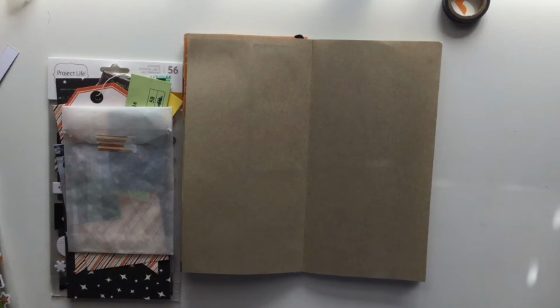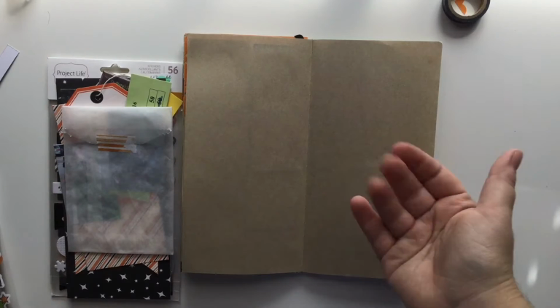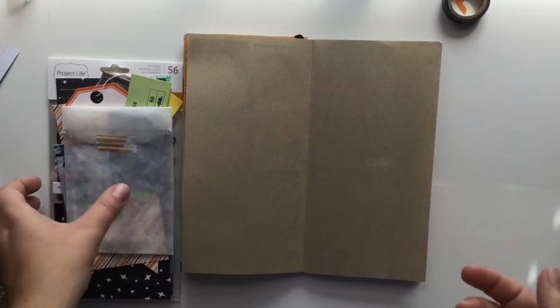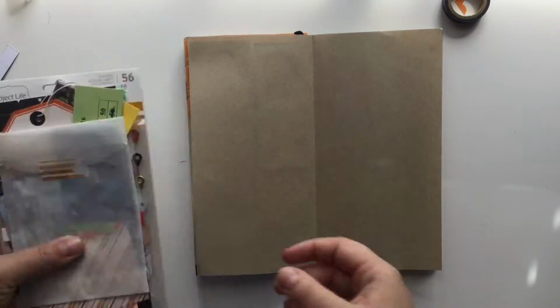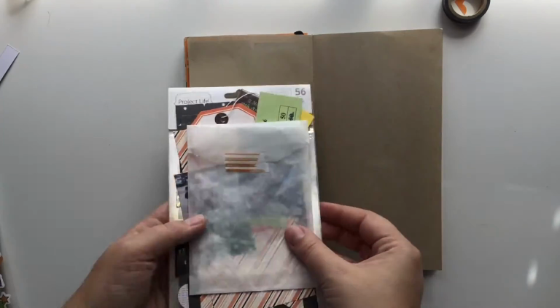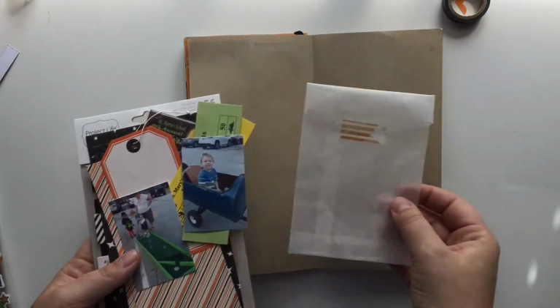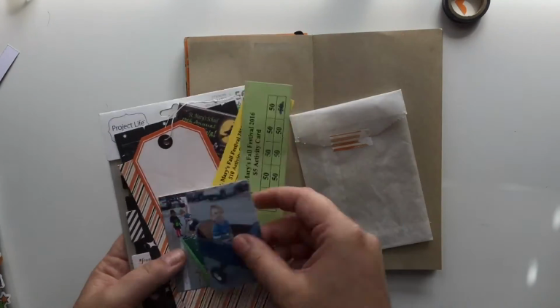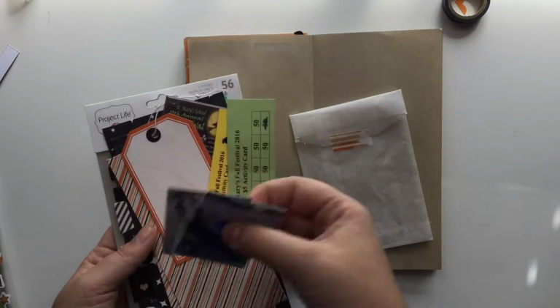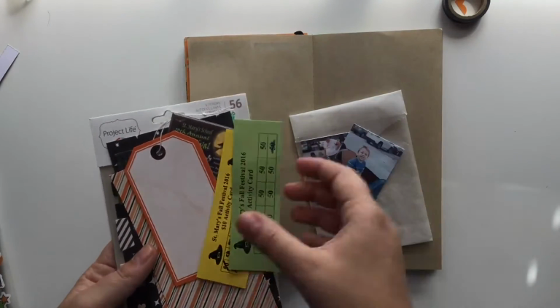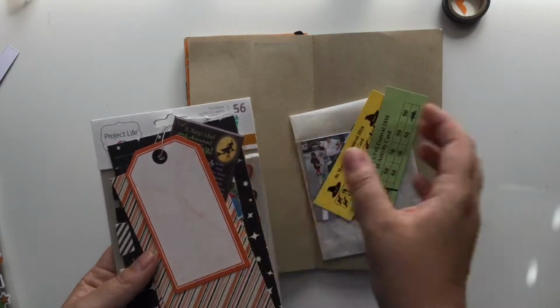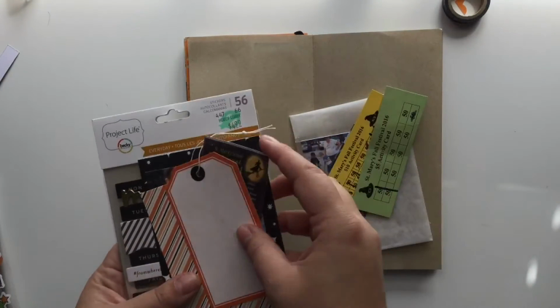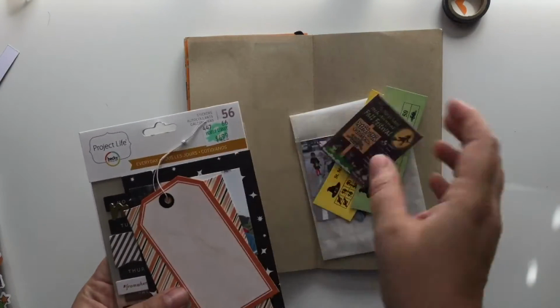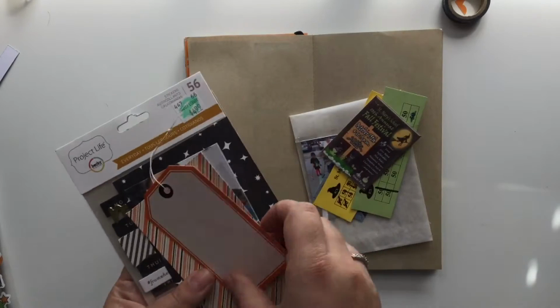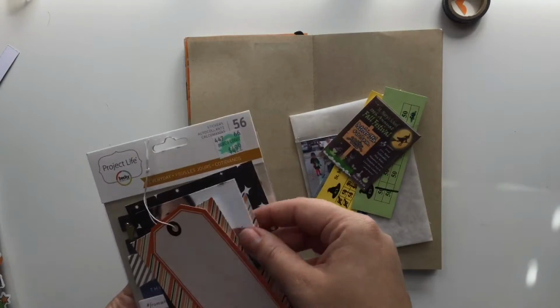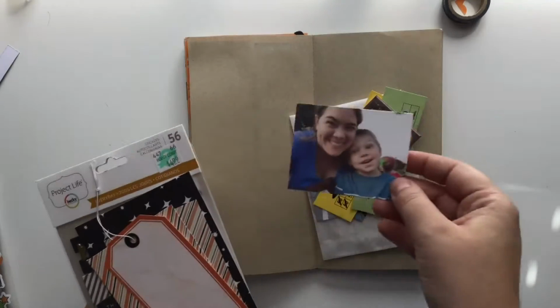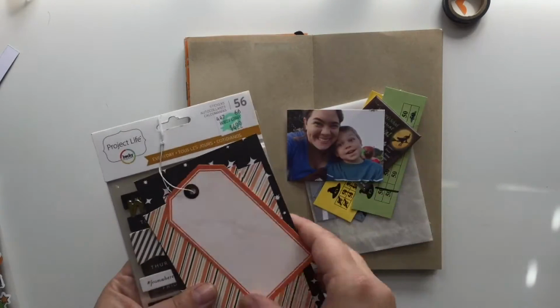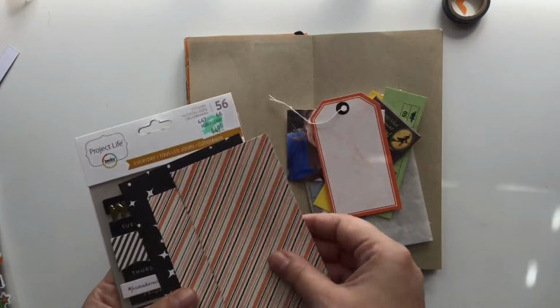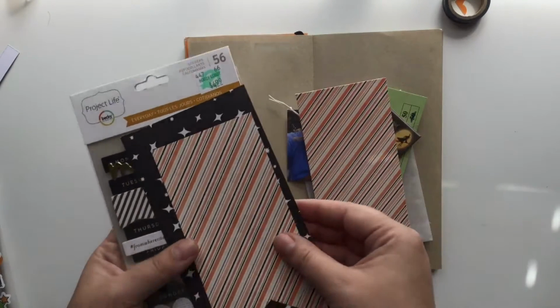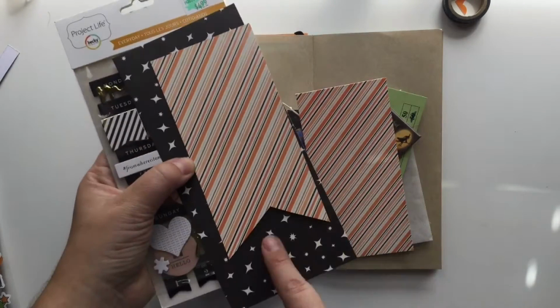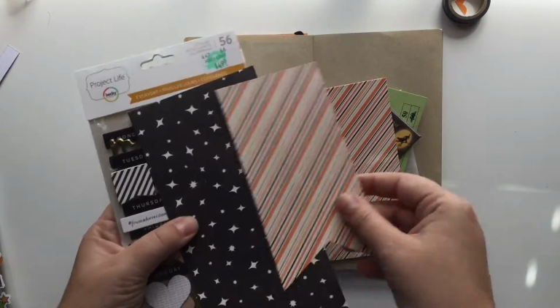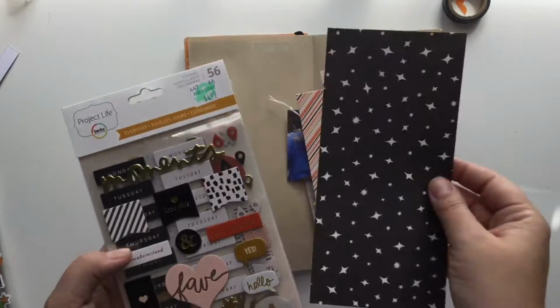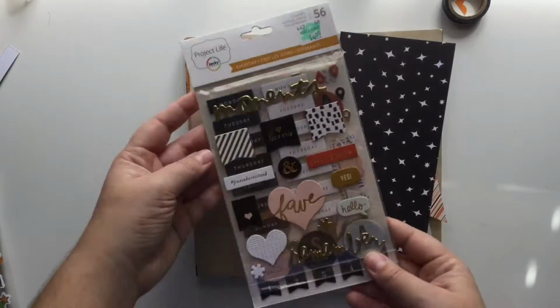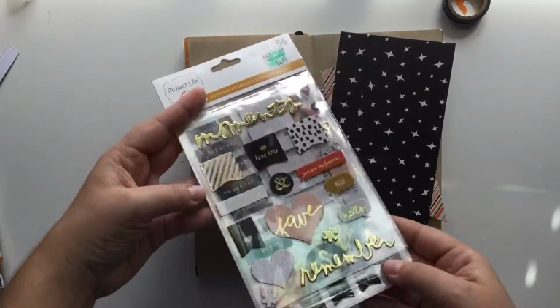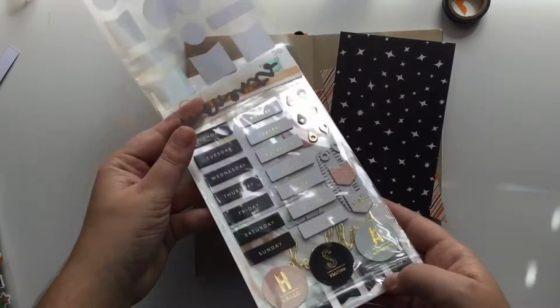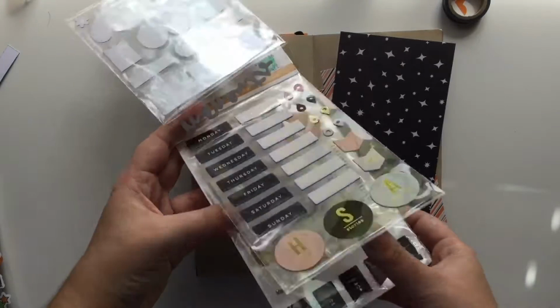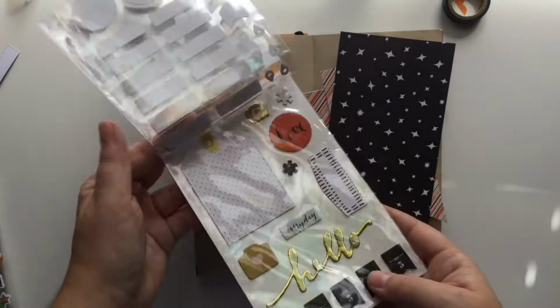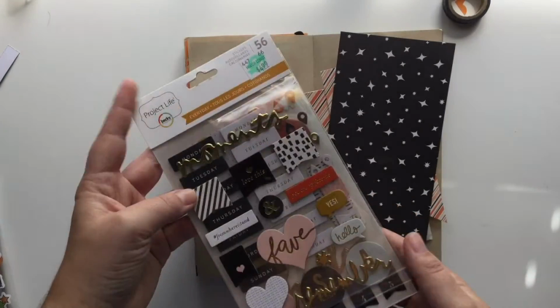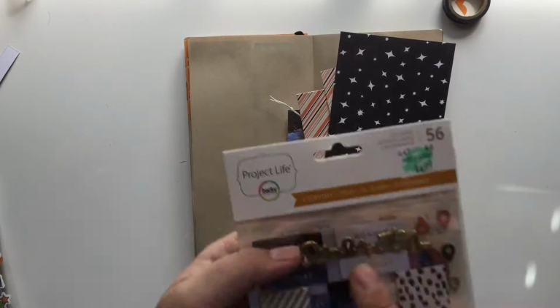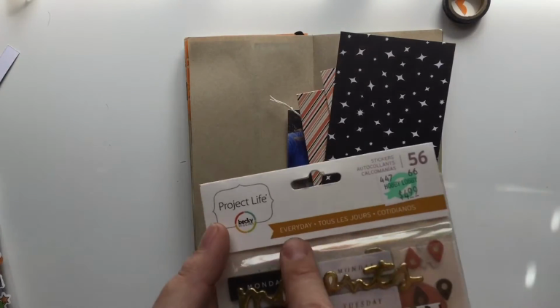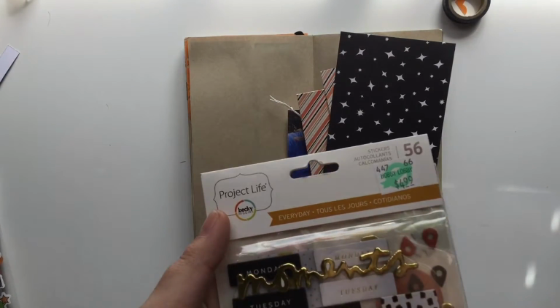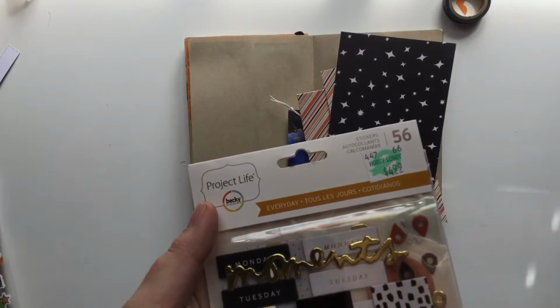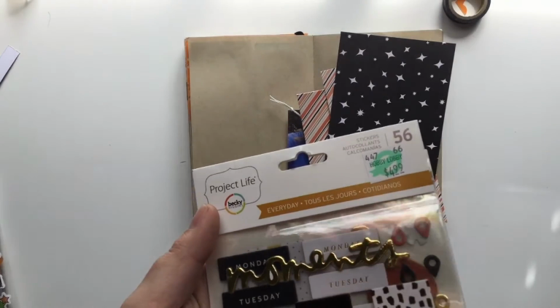Hey everyone, I'm here again for another Traveler's Notebook session. This is going to be for another event that I took my eldest son to. The little one wasn't feeling very well, so we left him at home.